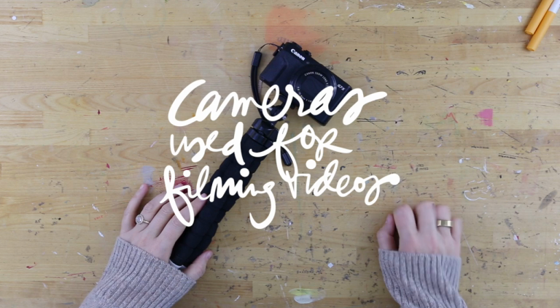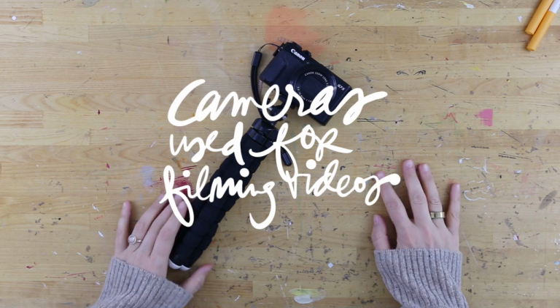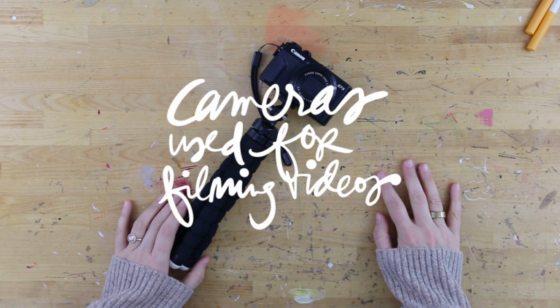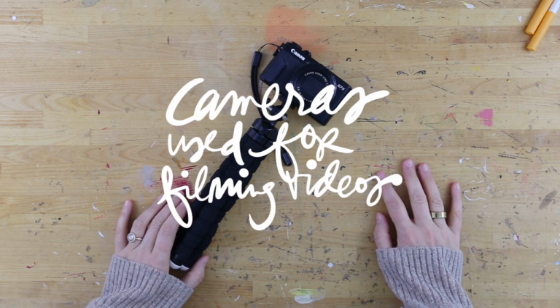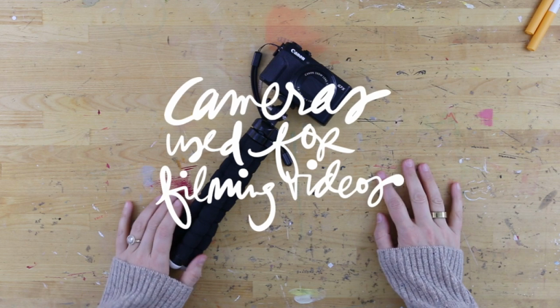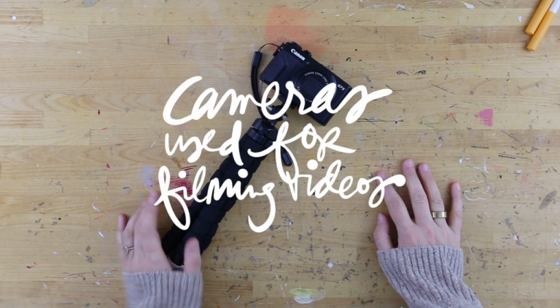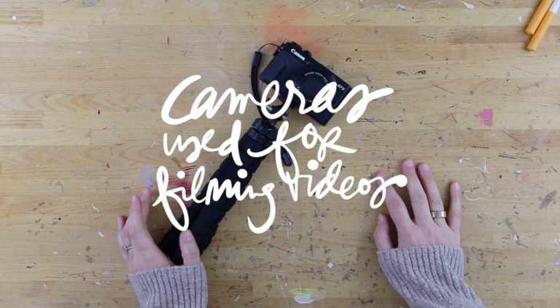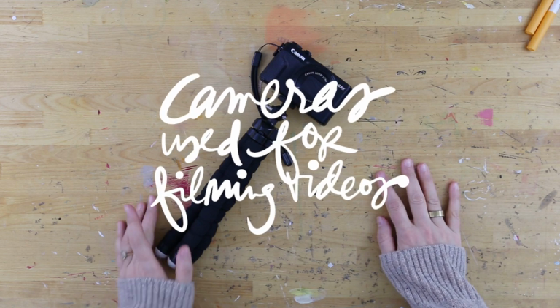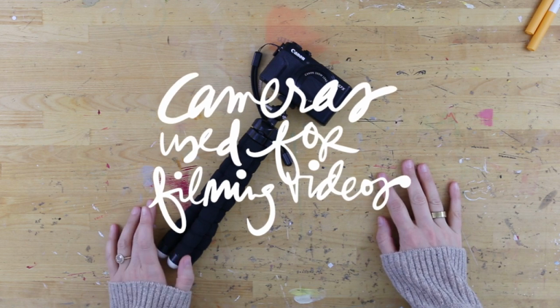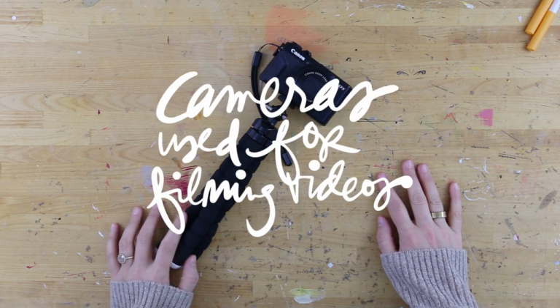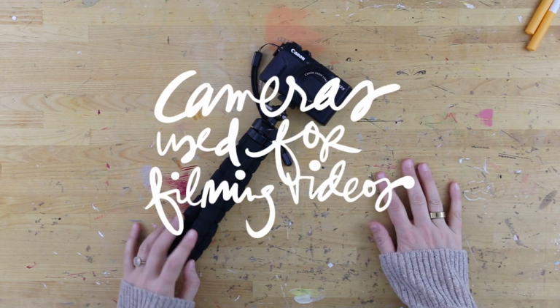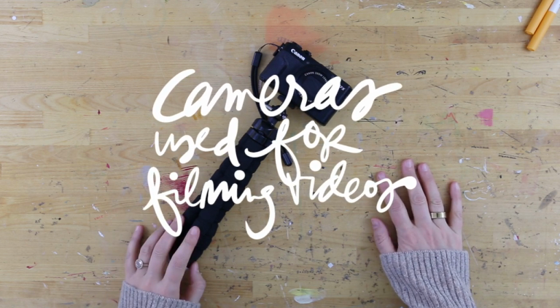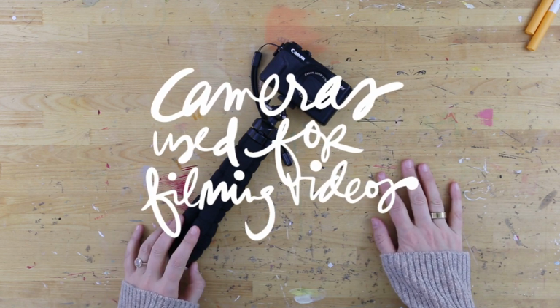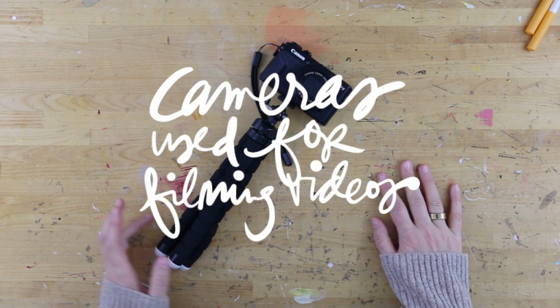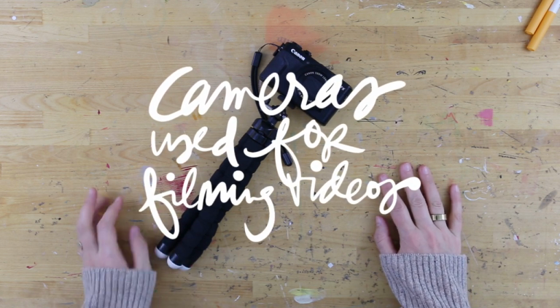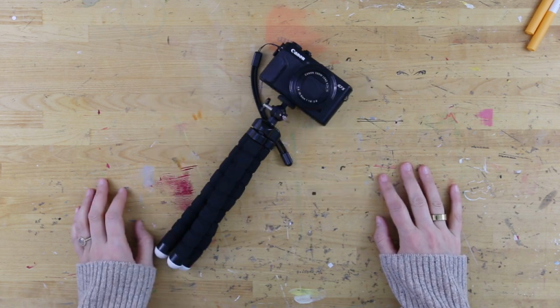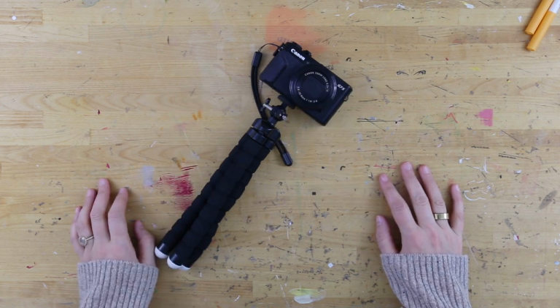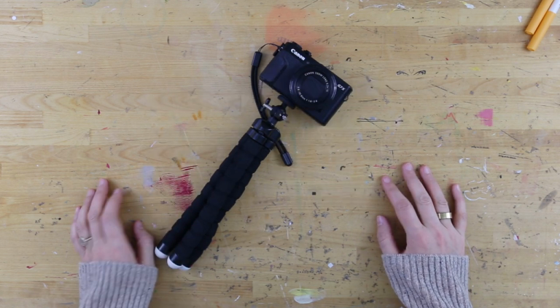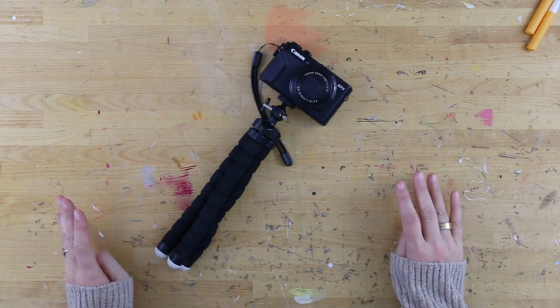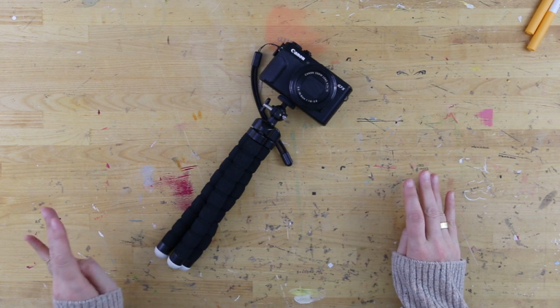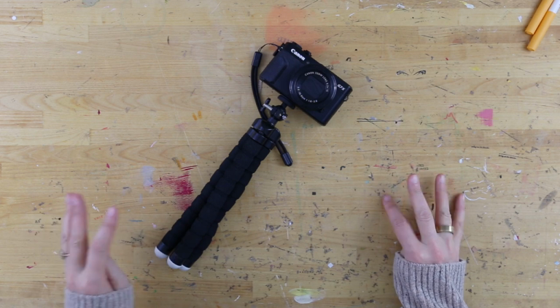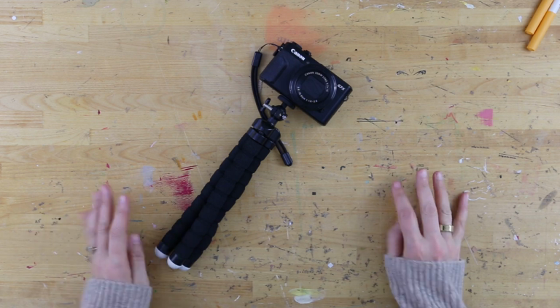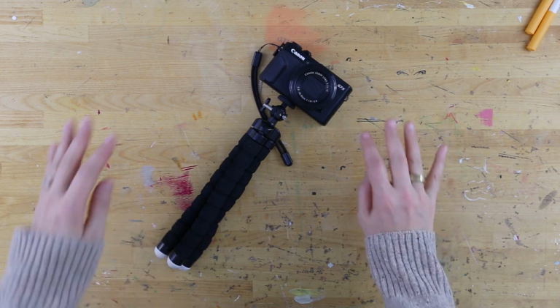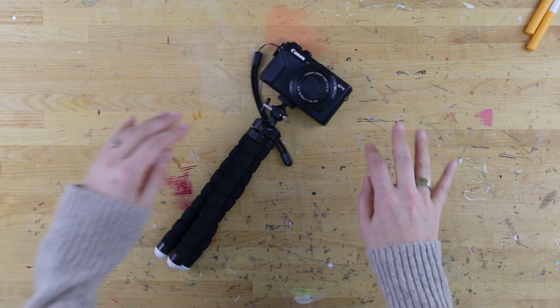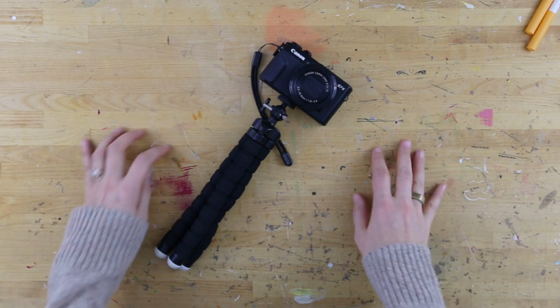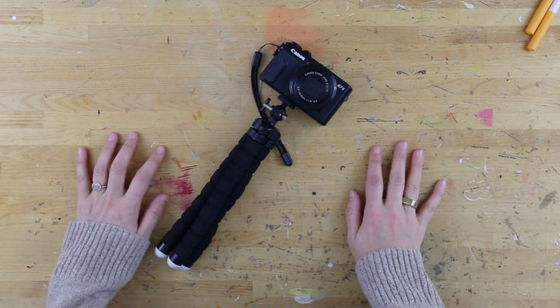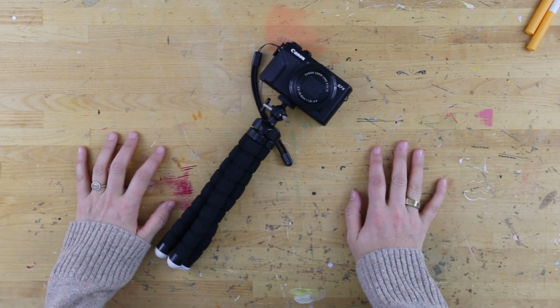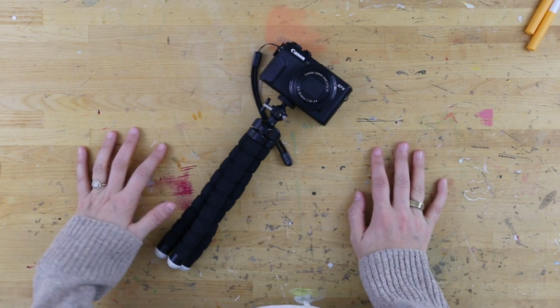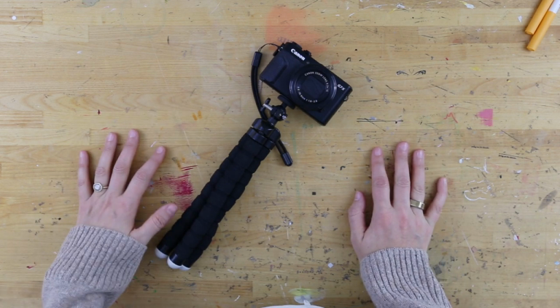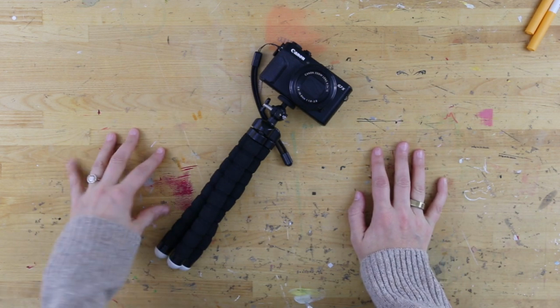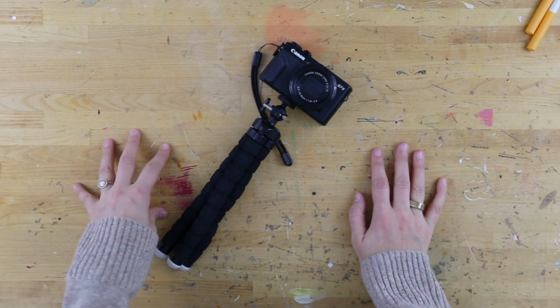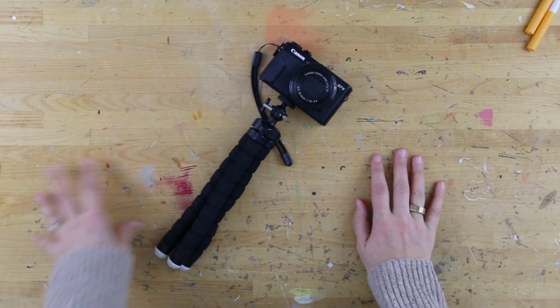Hey, it's Allie Edwards. In one of my recent December Daily videos, I had a couple of questions about my camera setup, and so I wanted to talk a little bit about that.